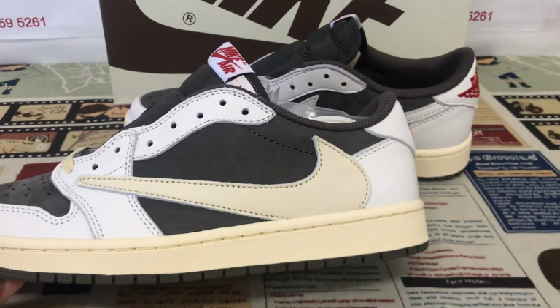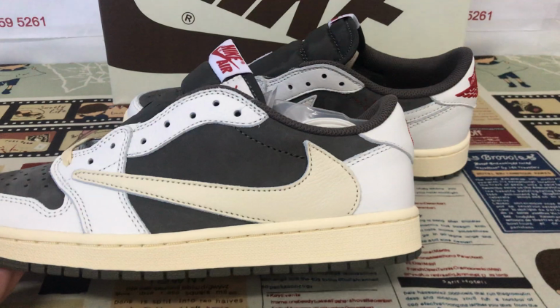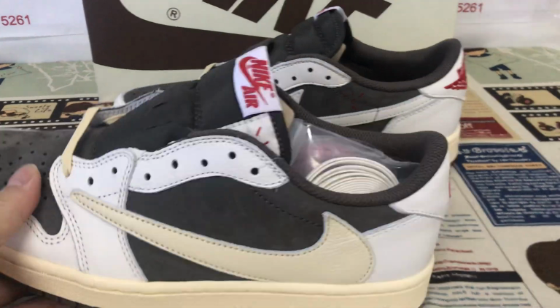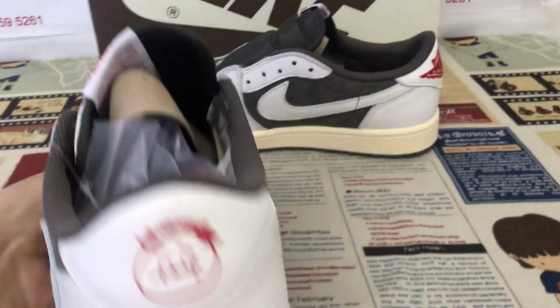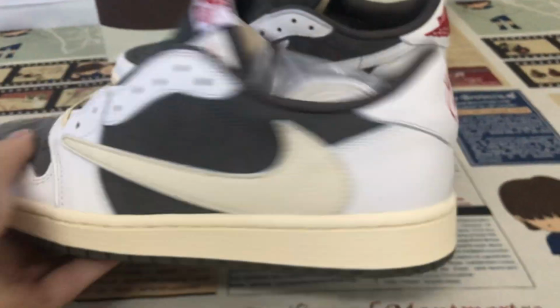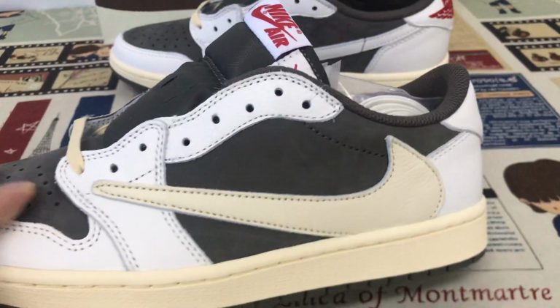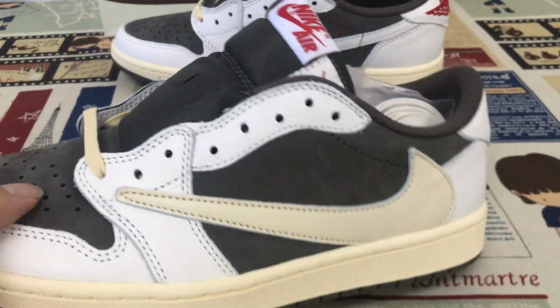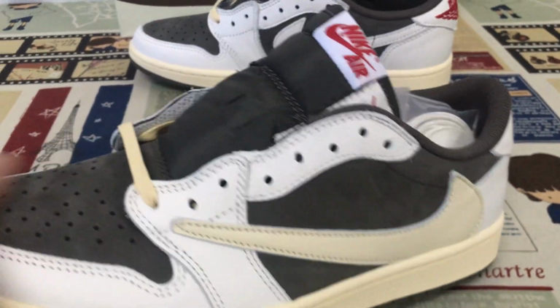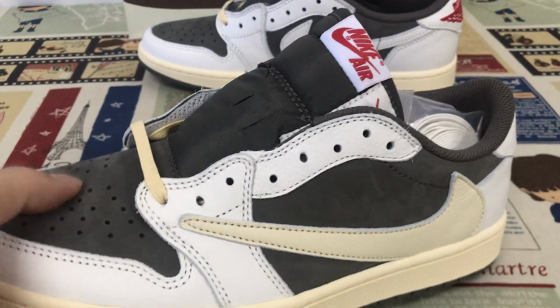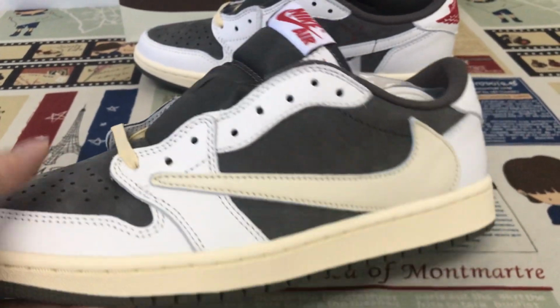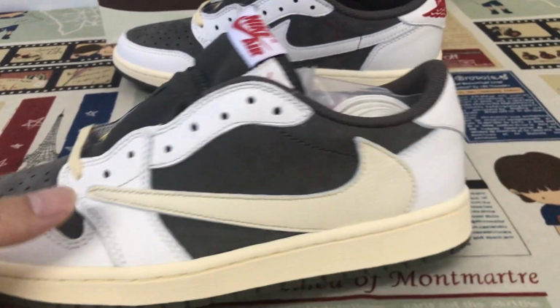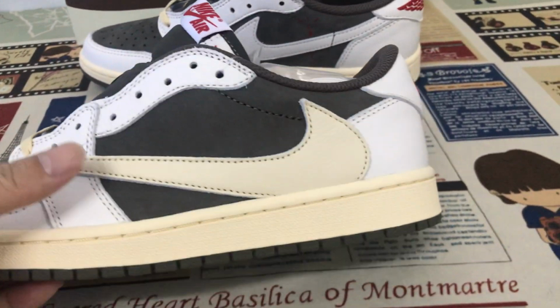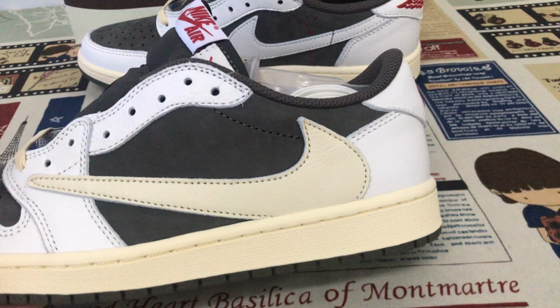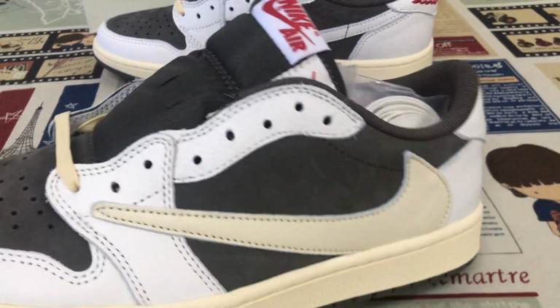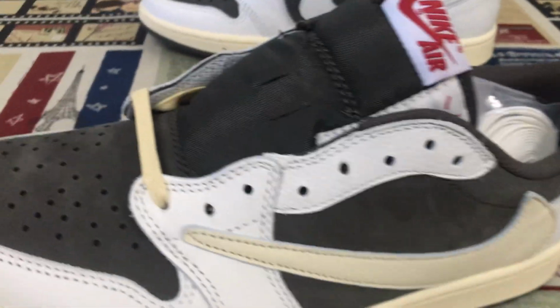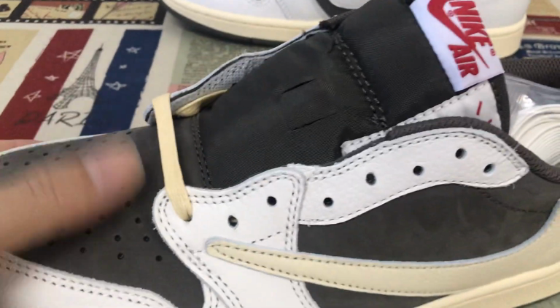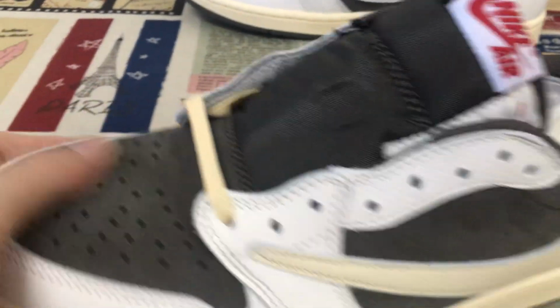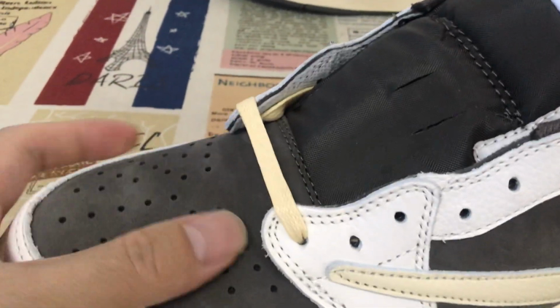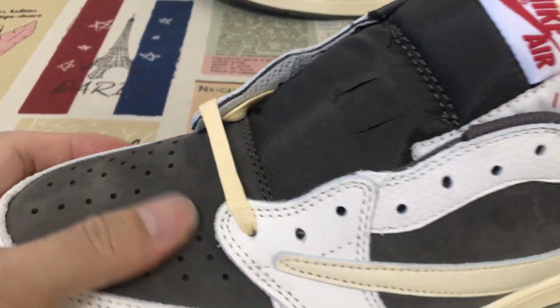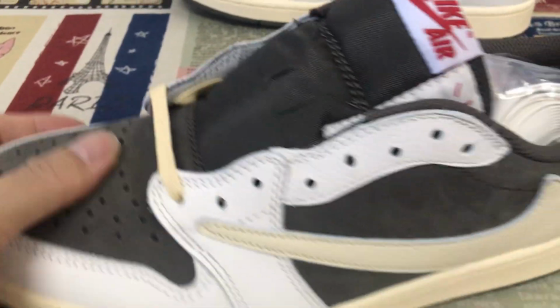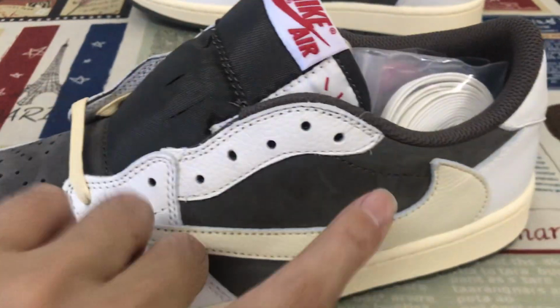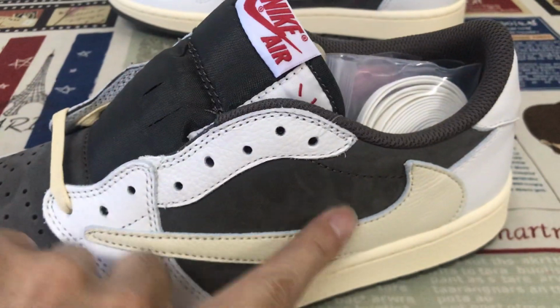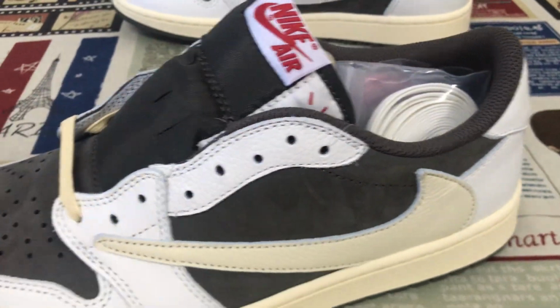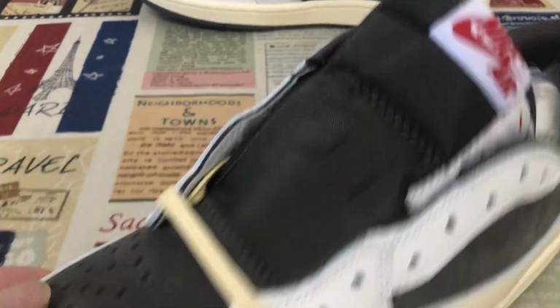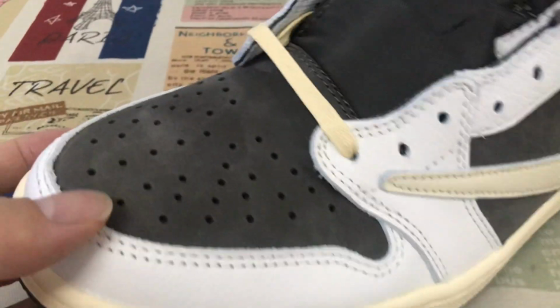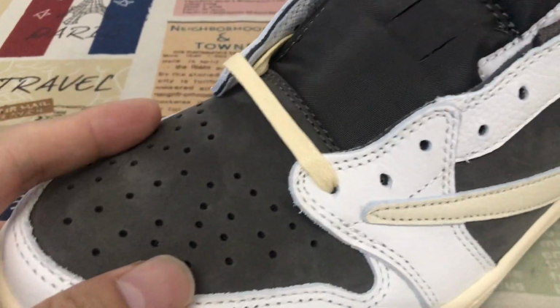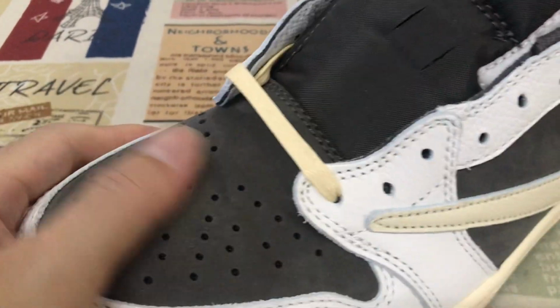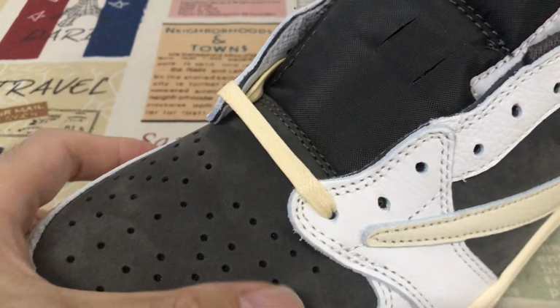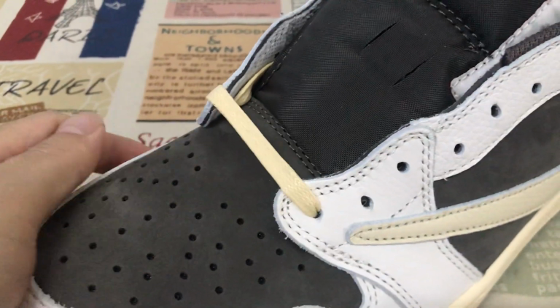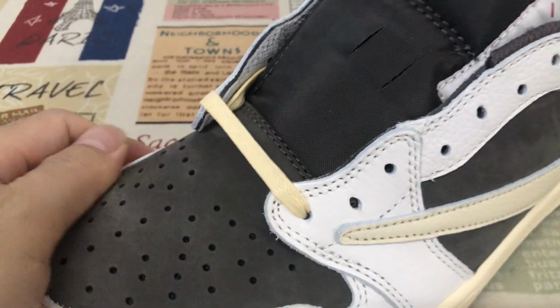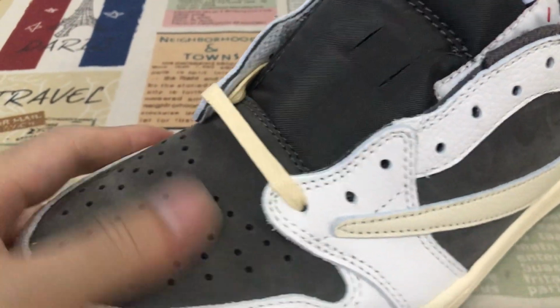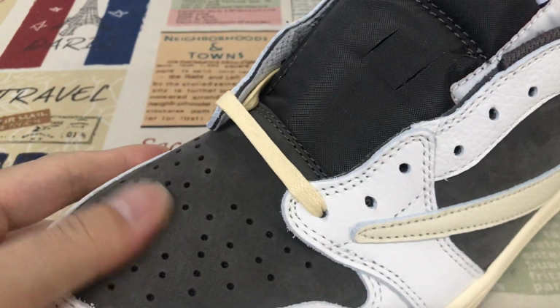We can see the suspicious brown, white, and sail color. The toe and quarter are made of the brown color.